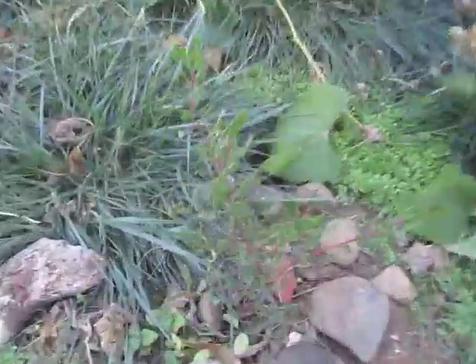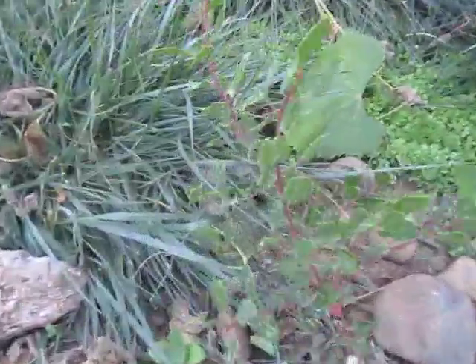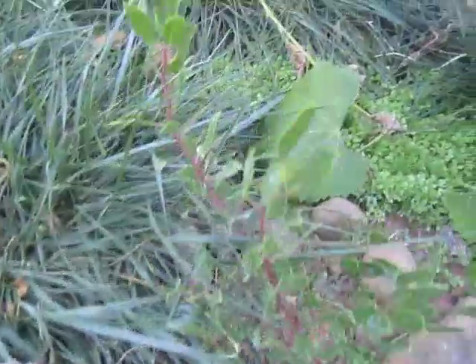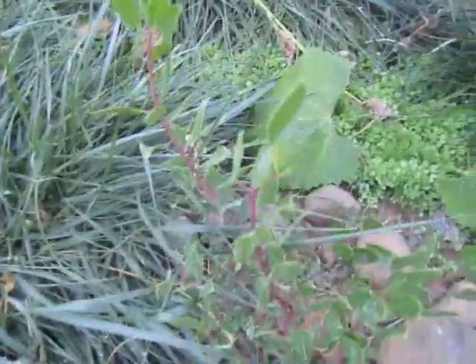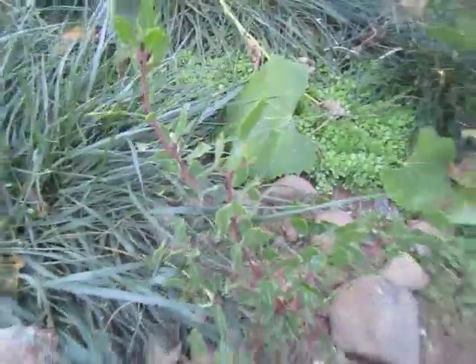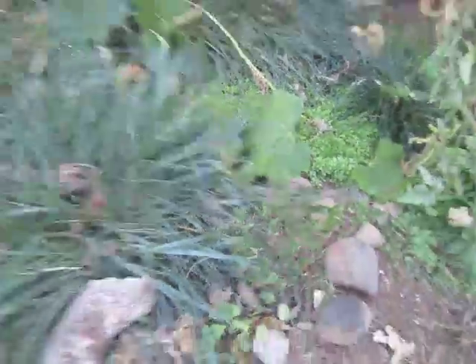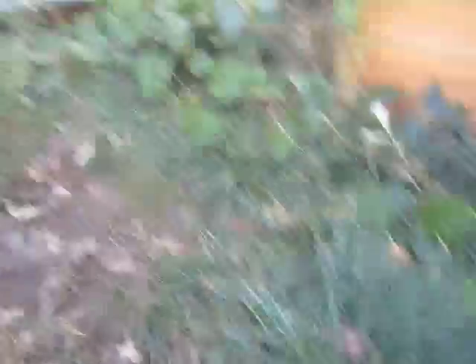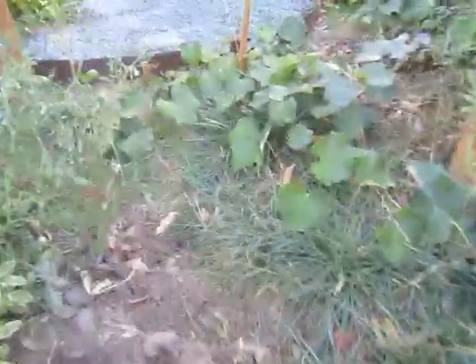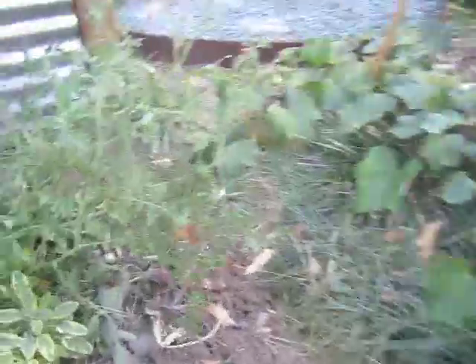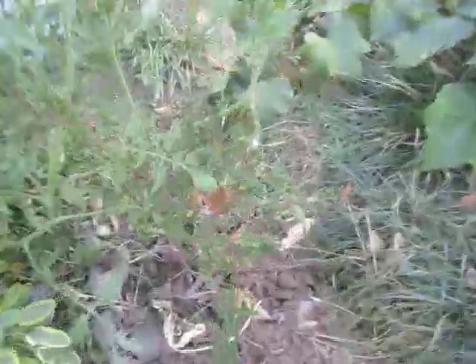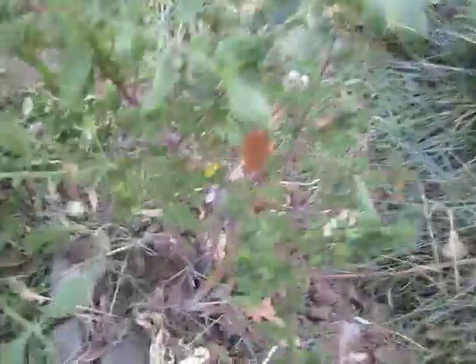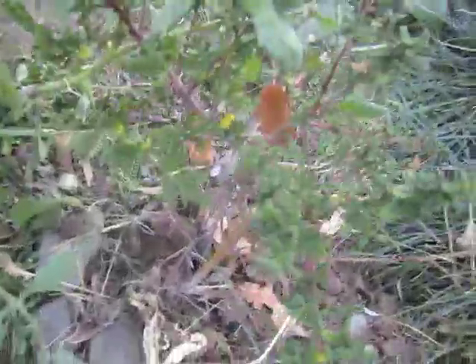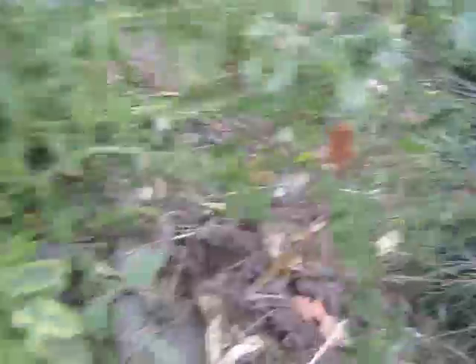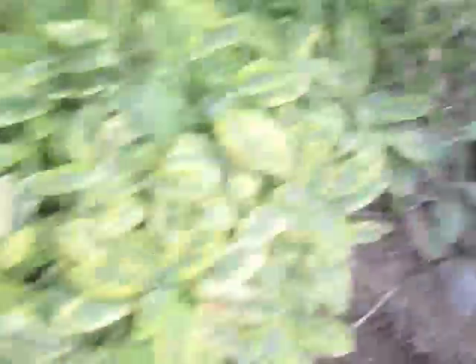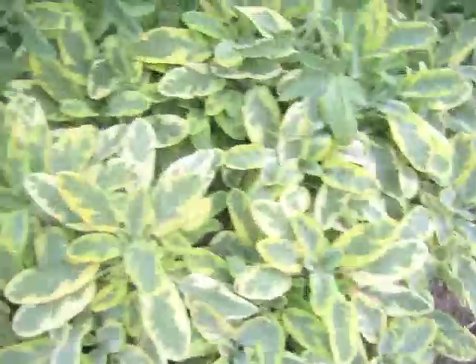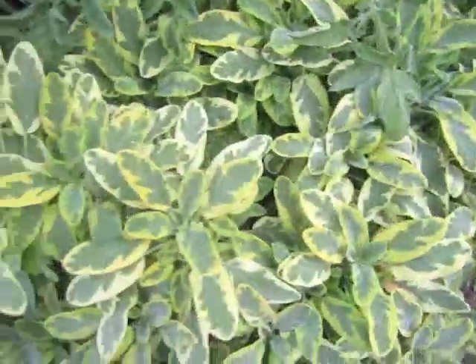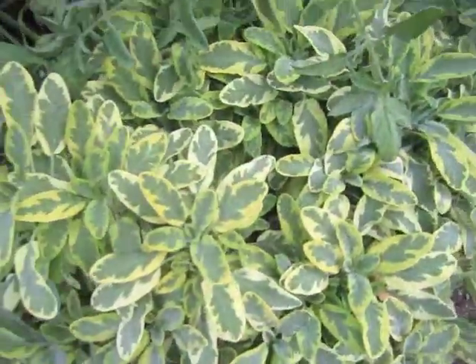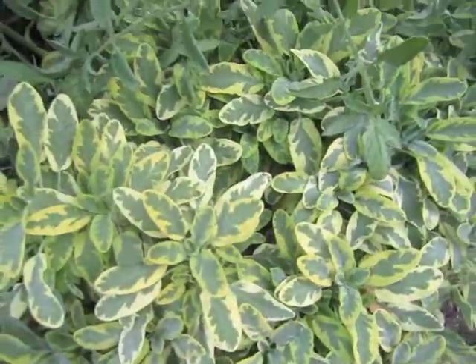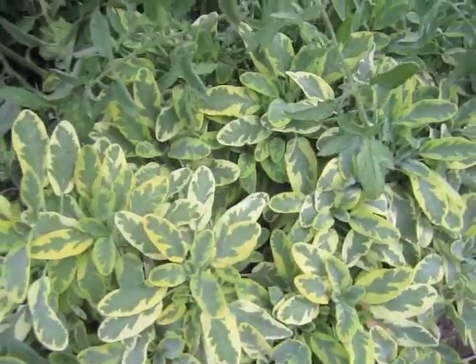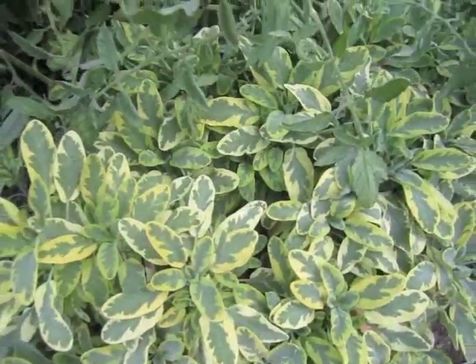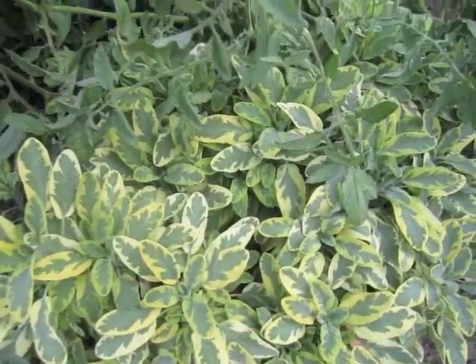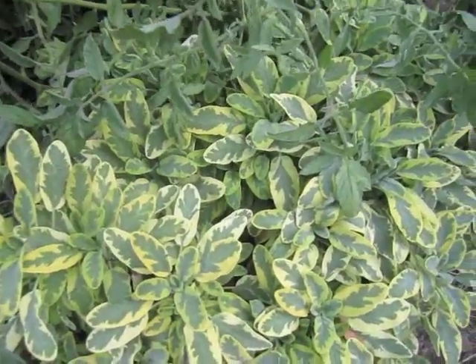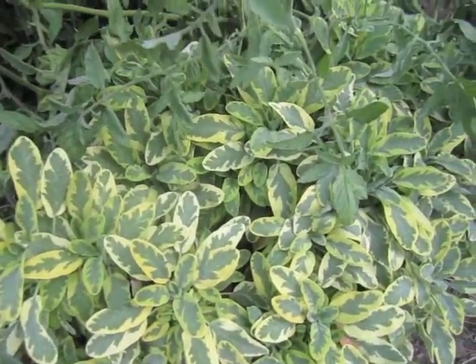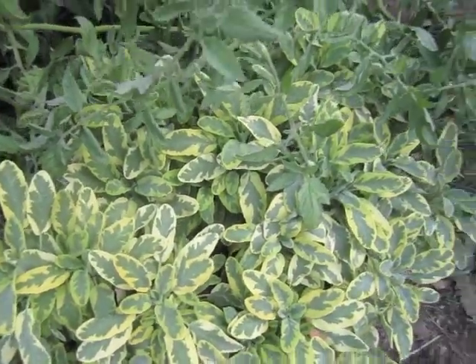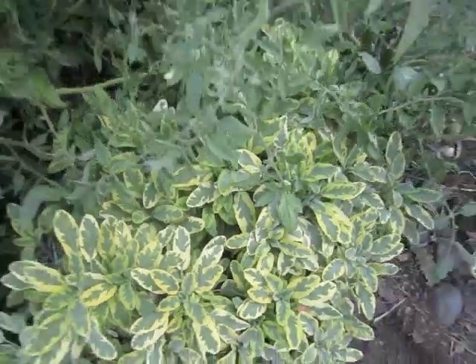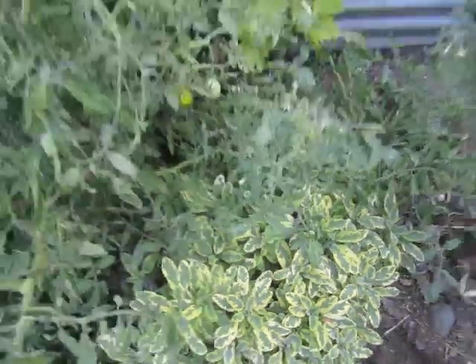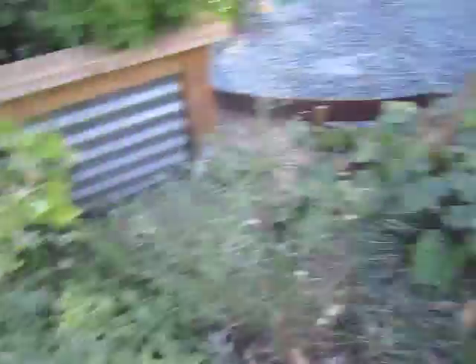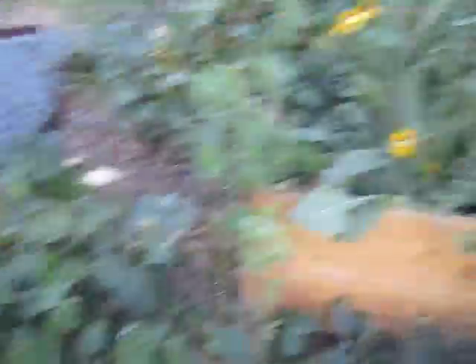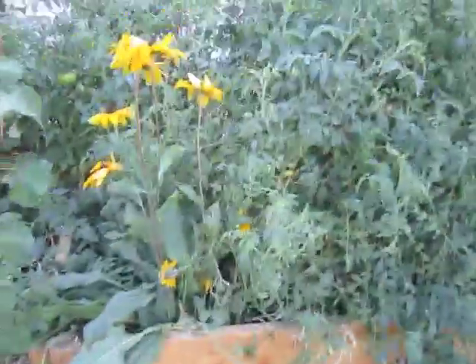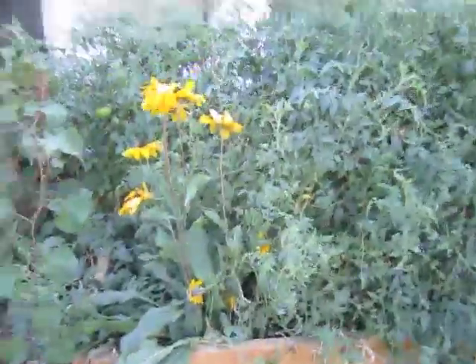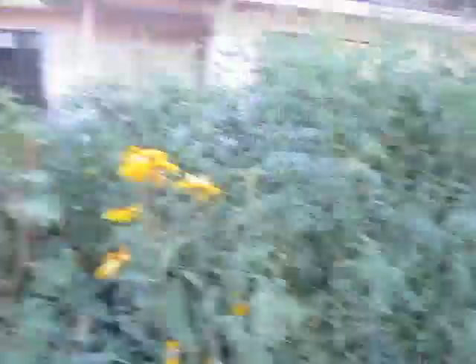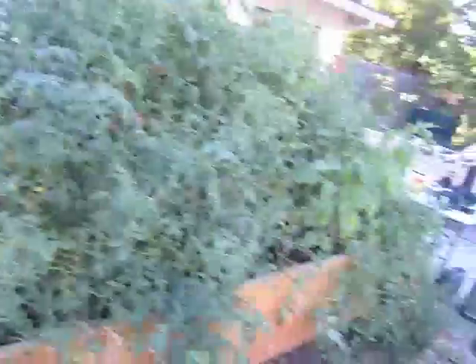Manzanita. Manzanita. Ceanothus. Garden bed.